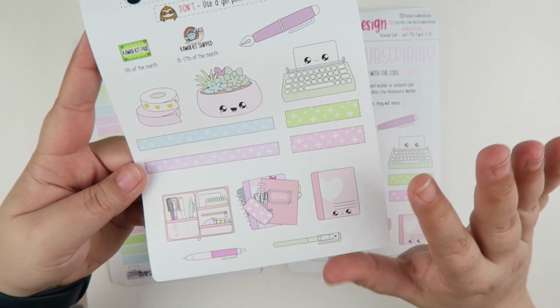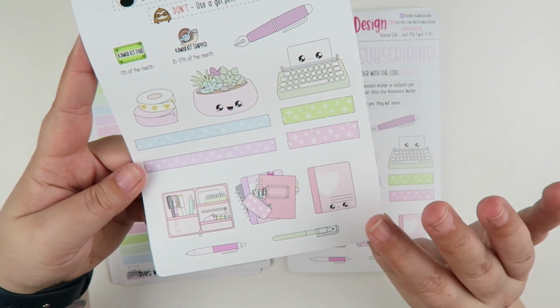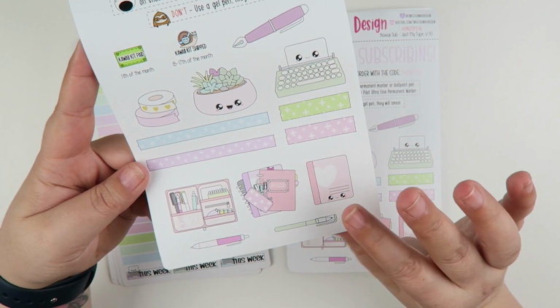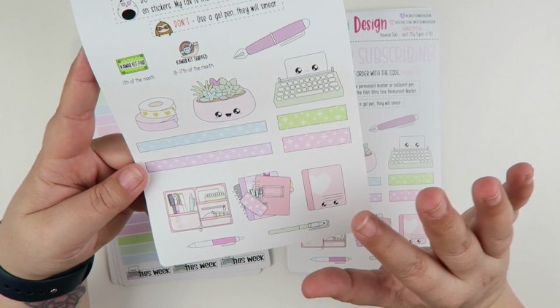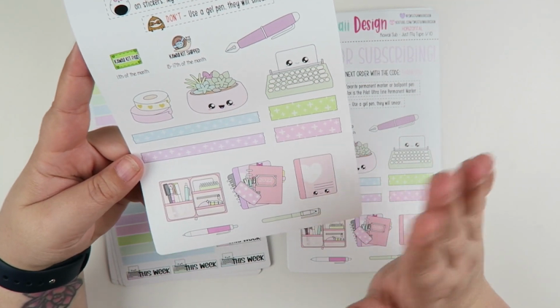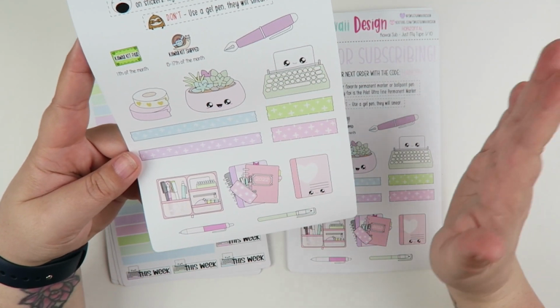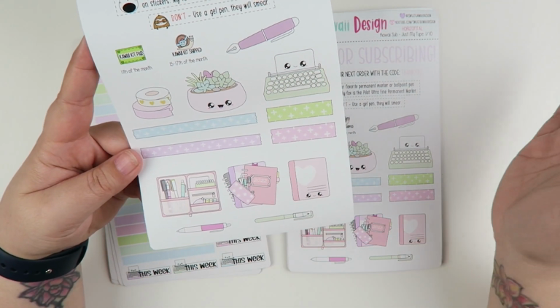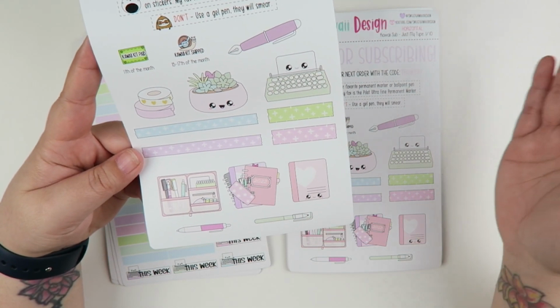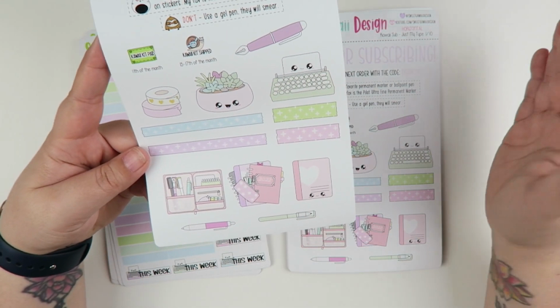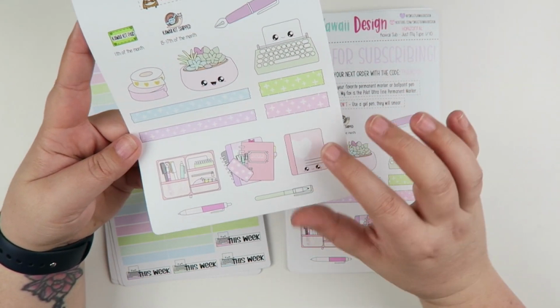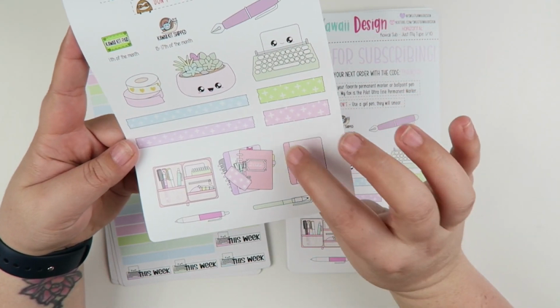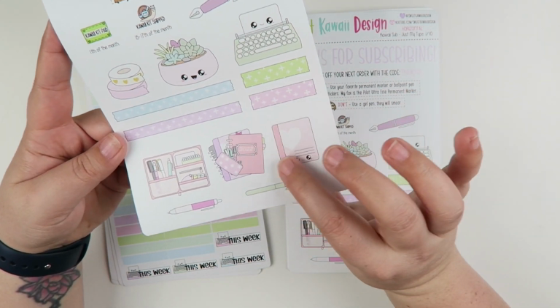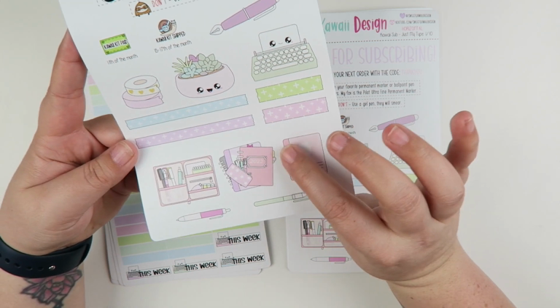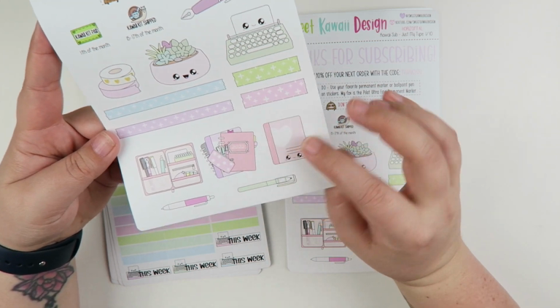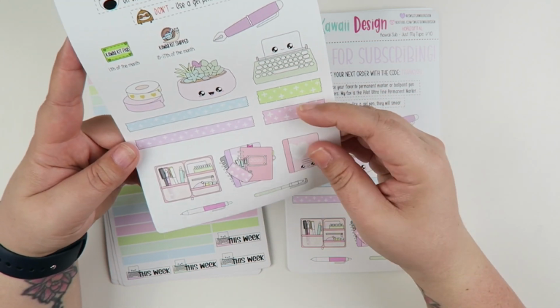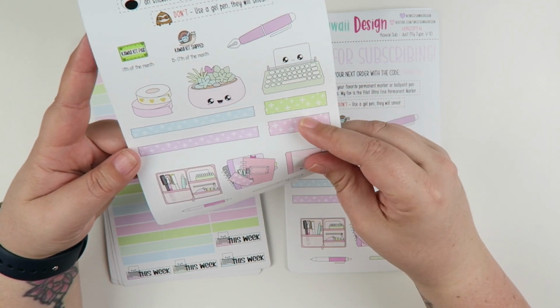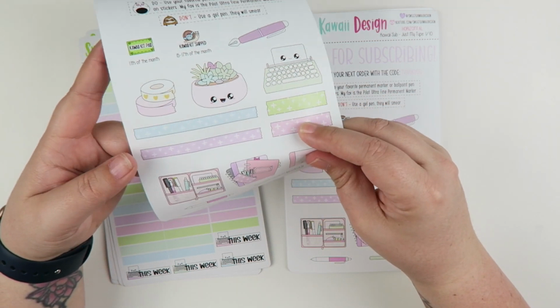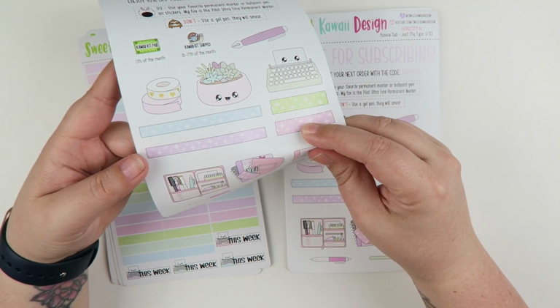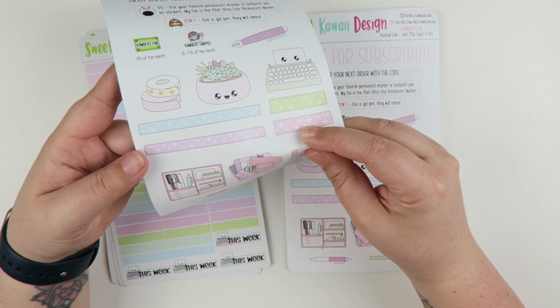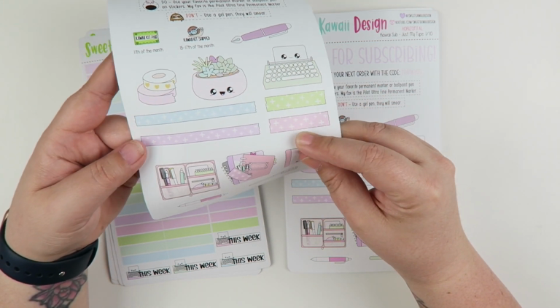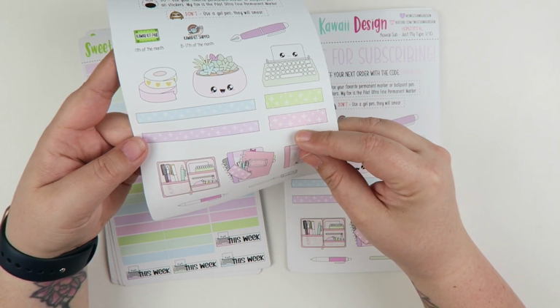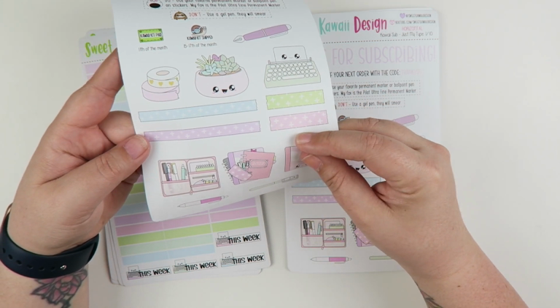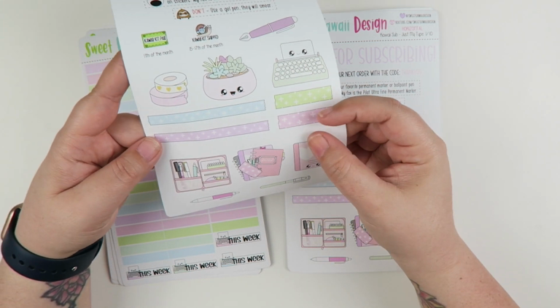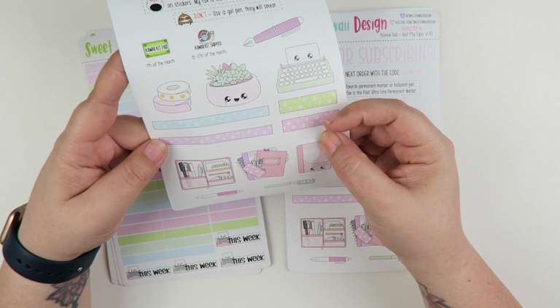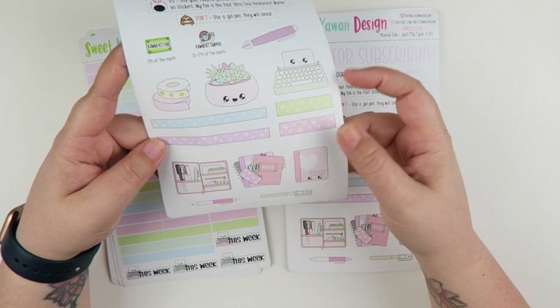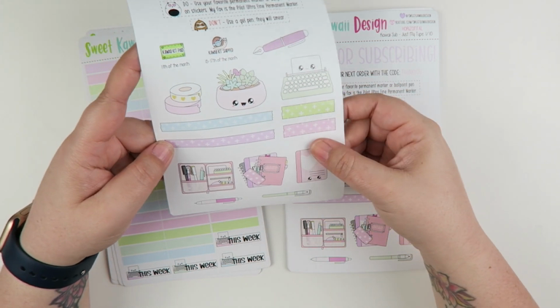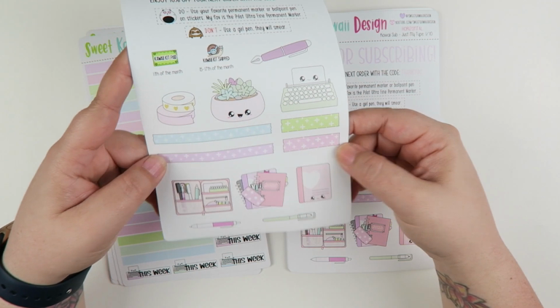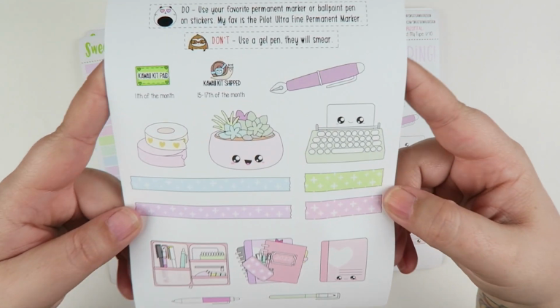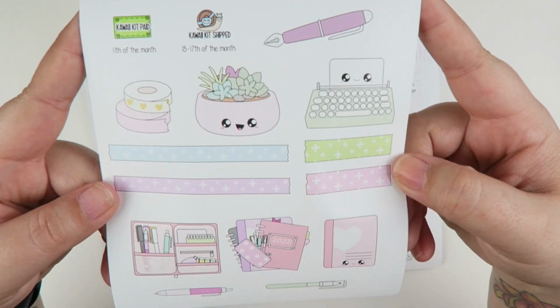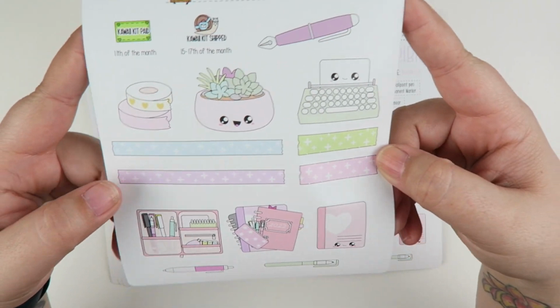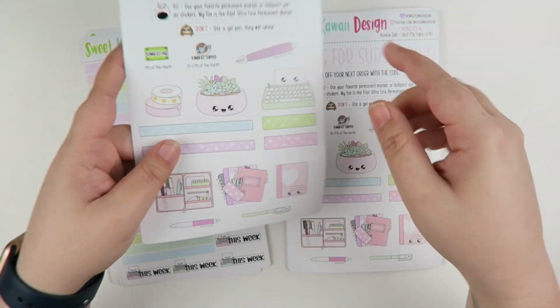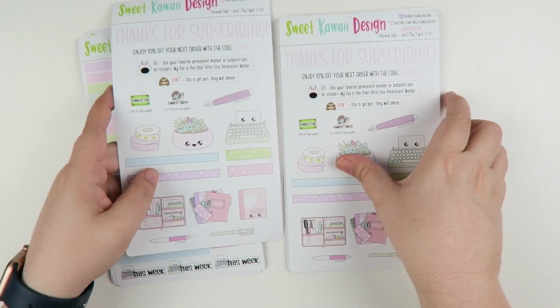All of these stickers lean more towards the jumbo size, and they're bigger than the normal size stickers, which are really great for decorating. That's page number one.